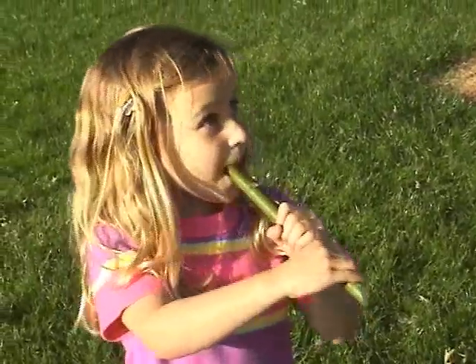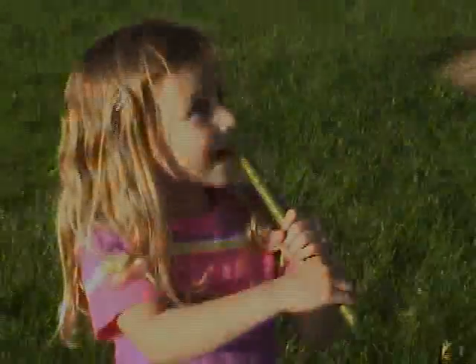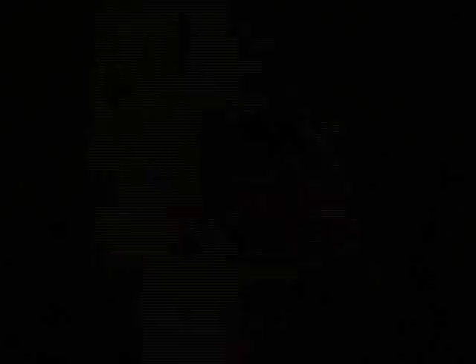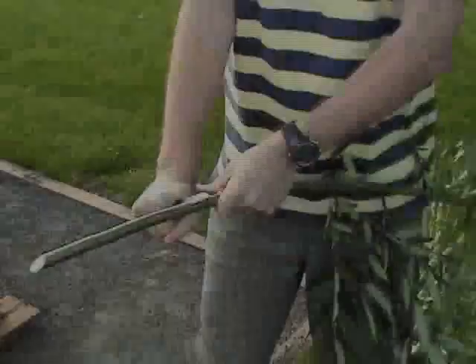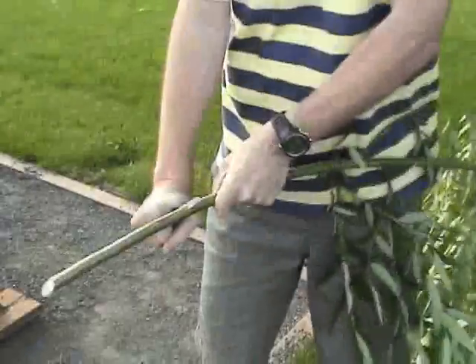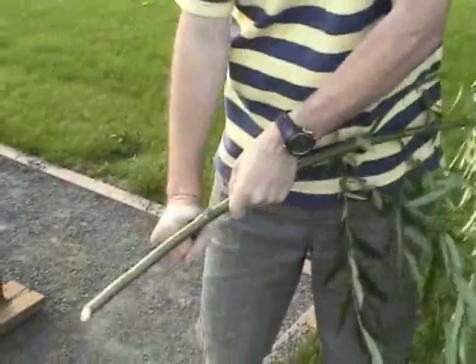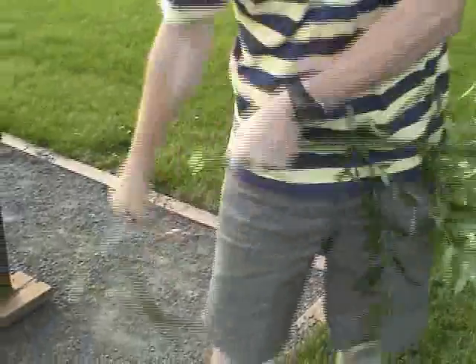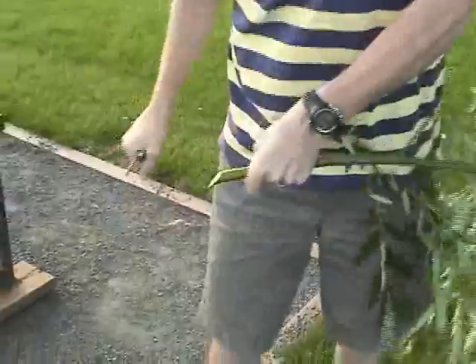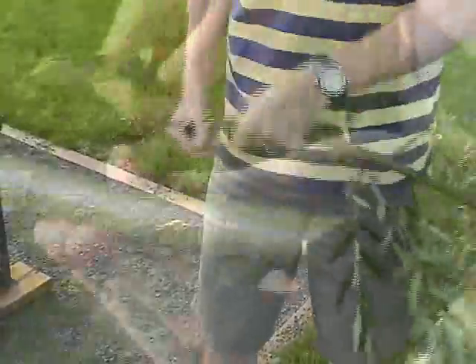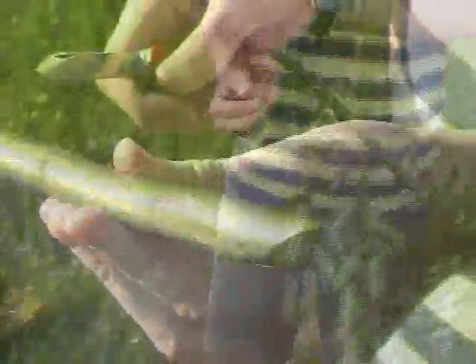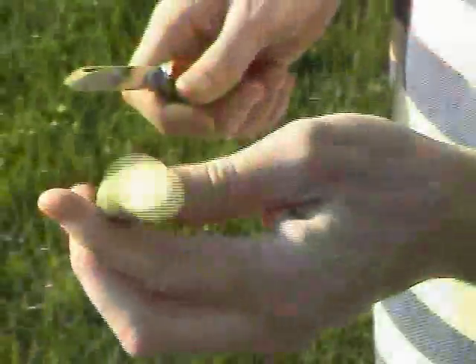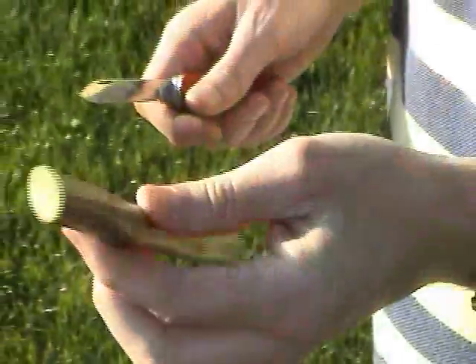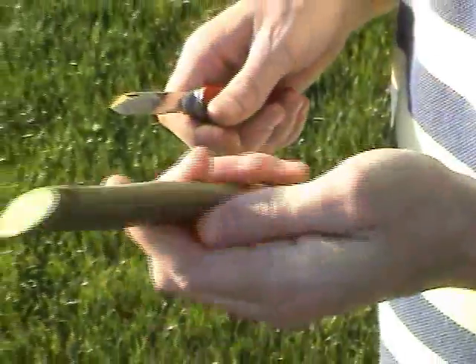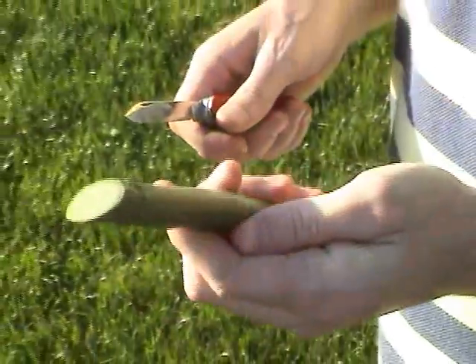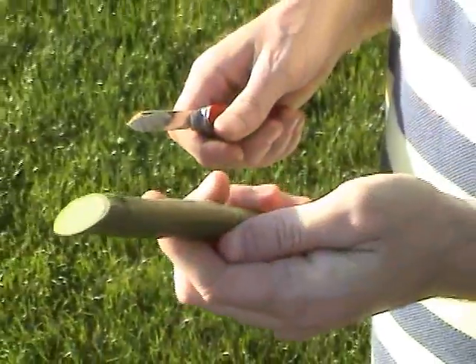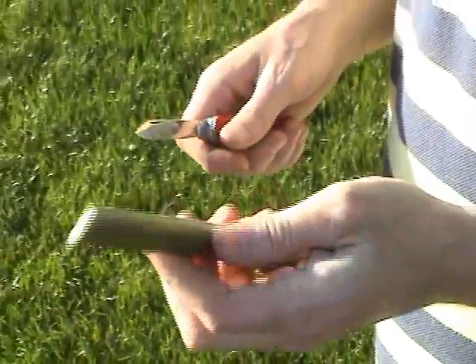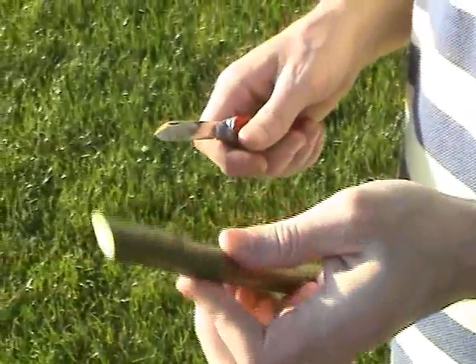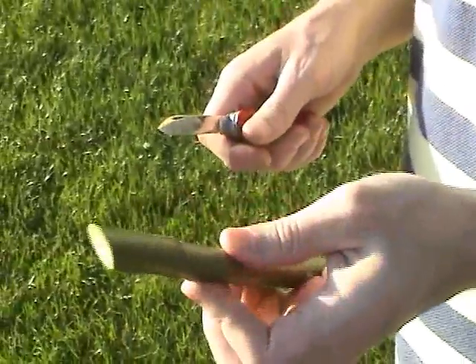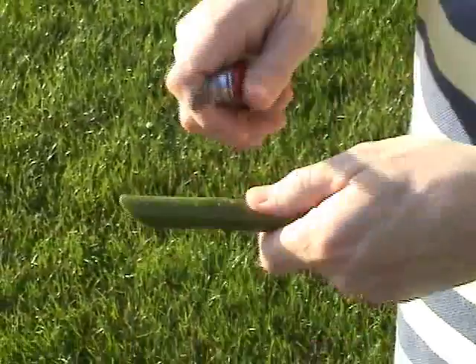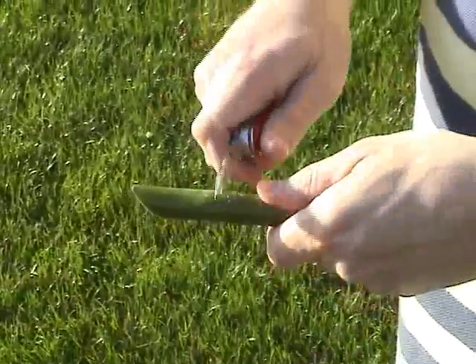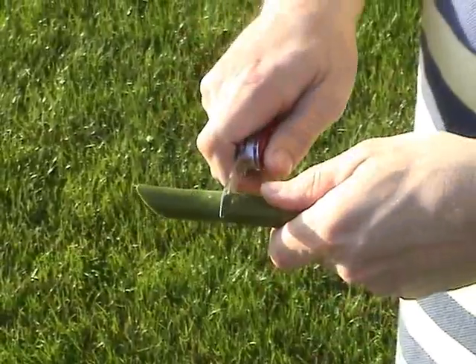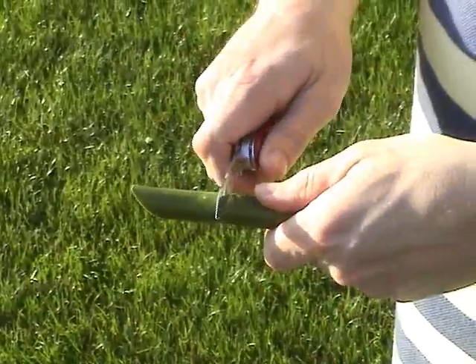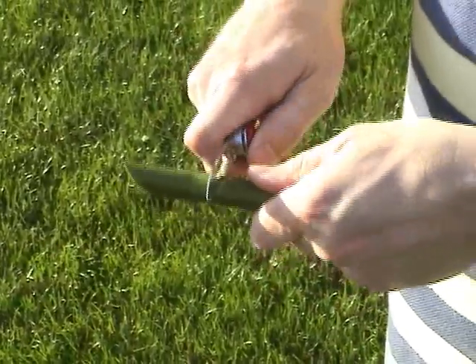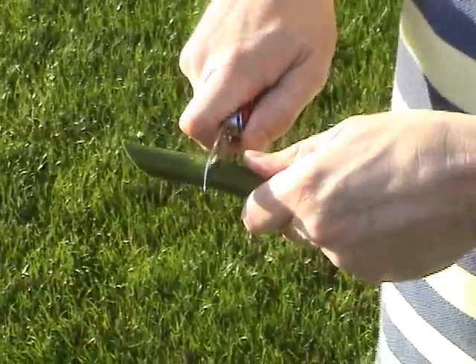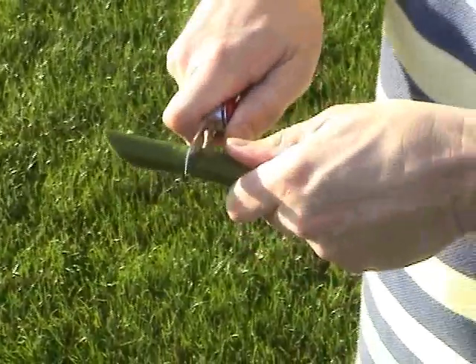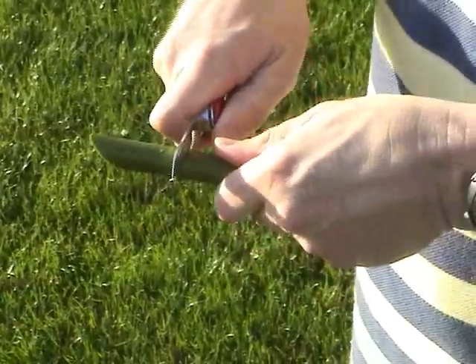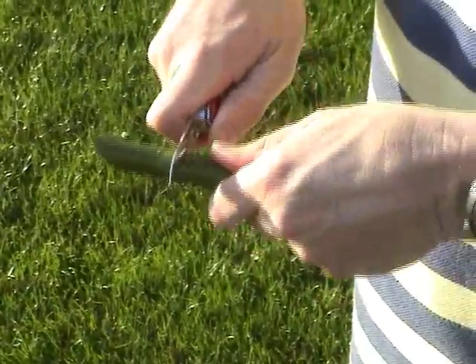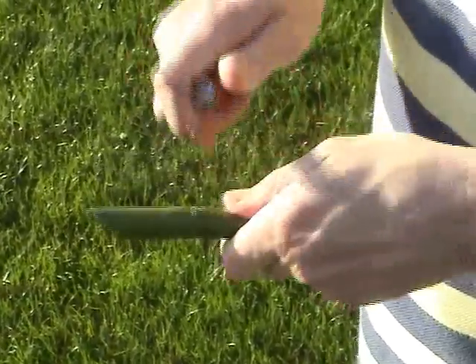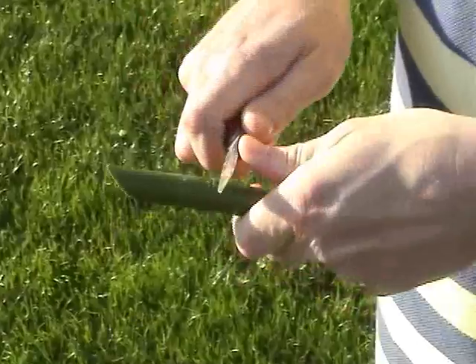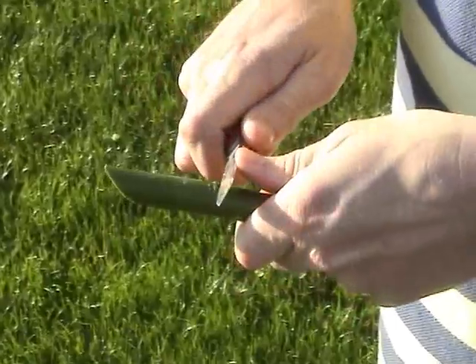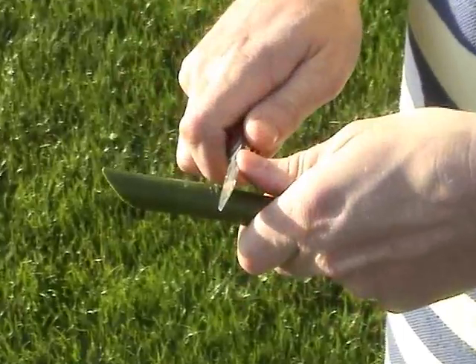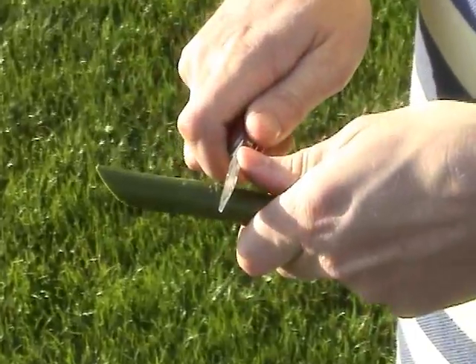The first thing you need to do is find a willow branch with green bark. Cut a small wedge out of the bark and into the wood just a little.